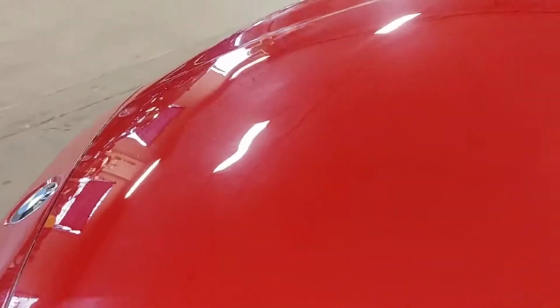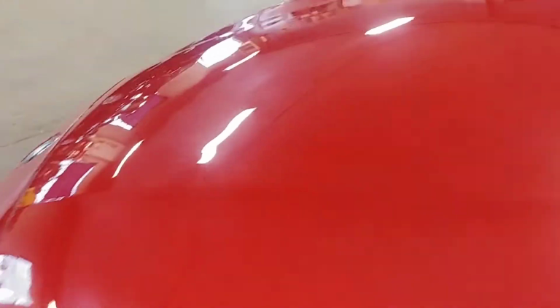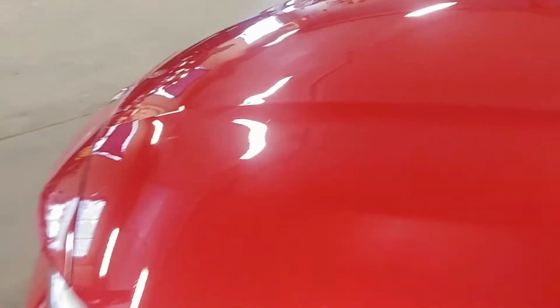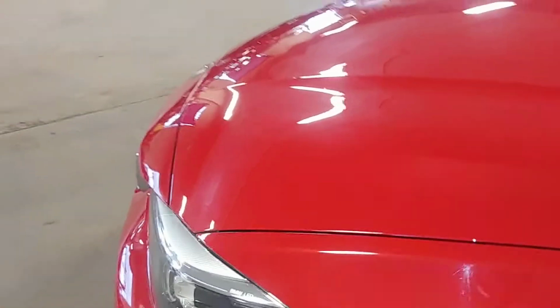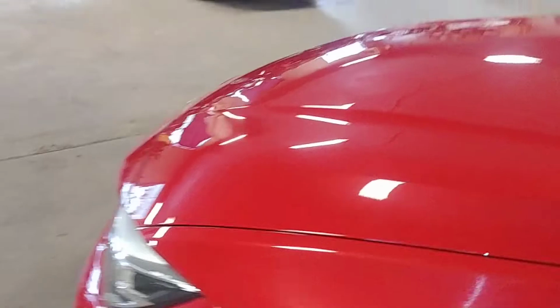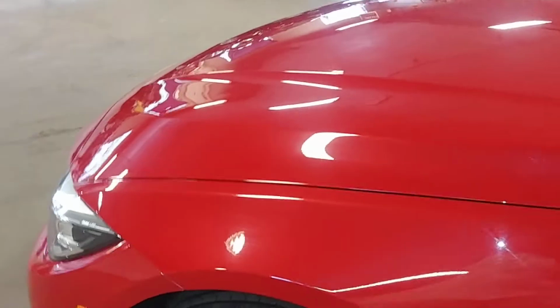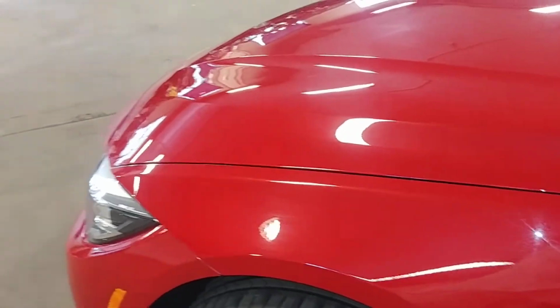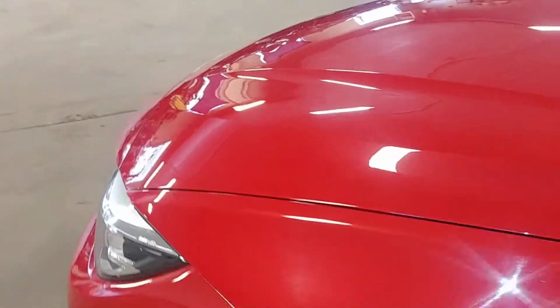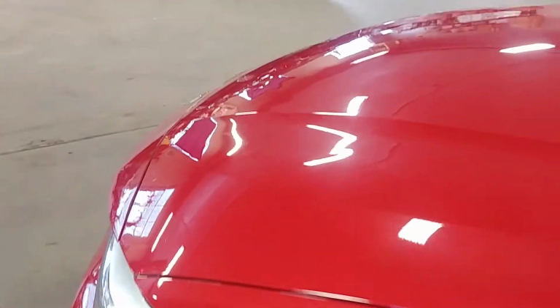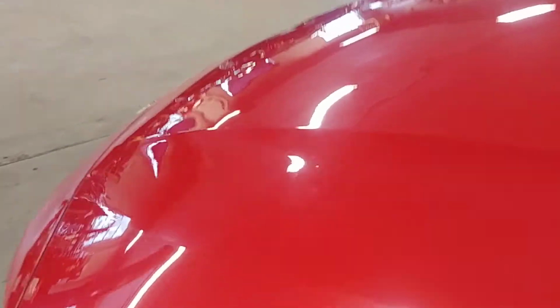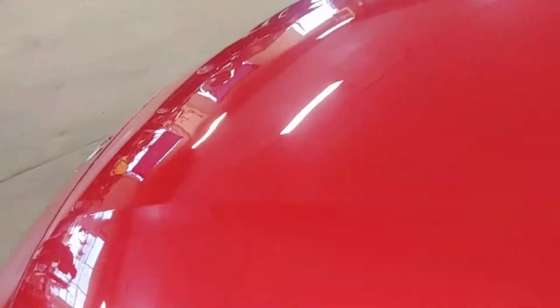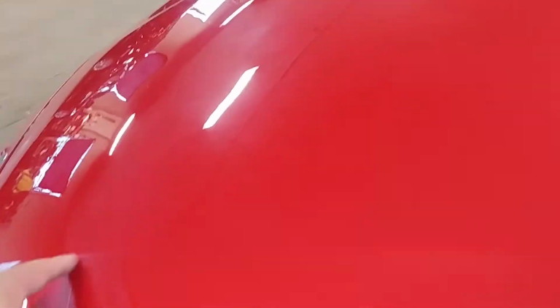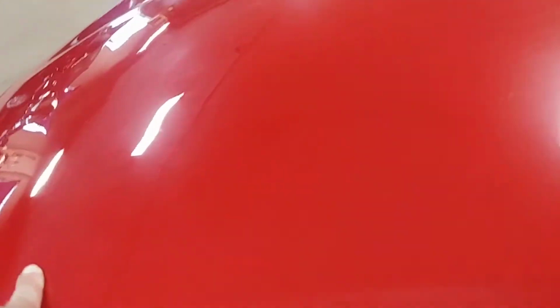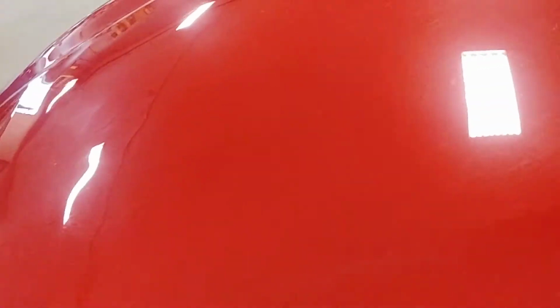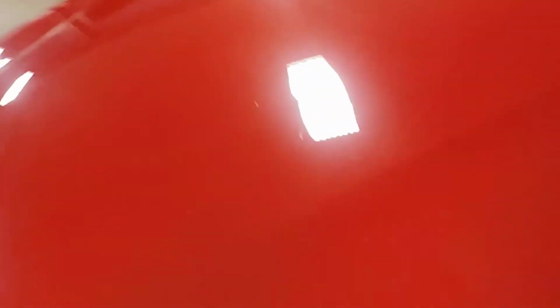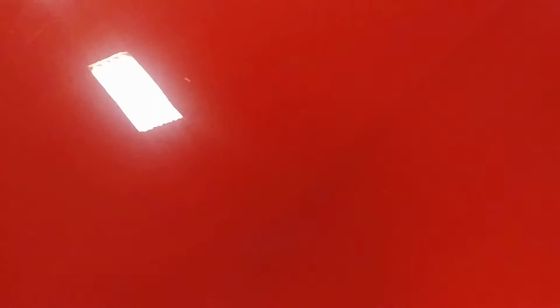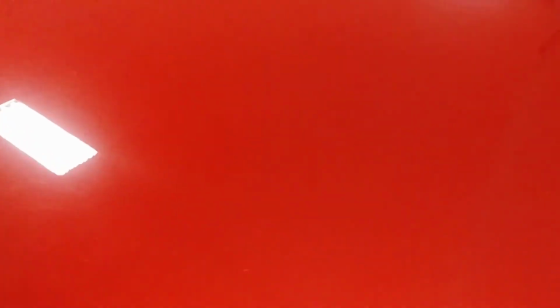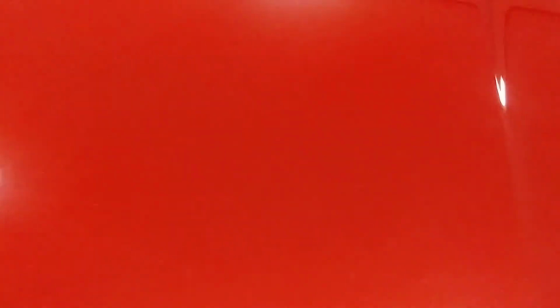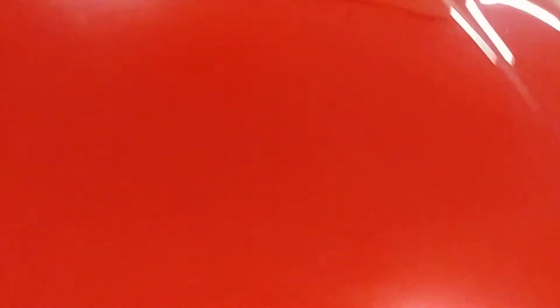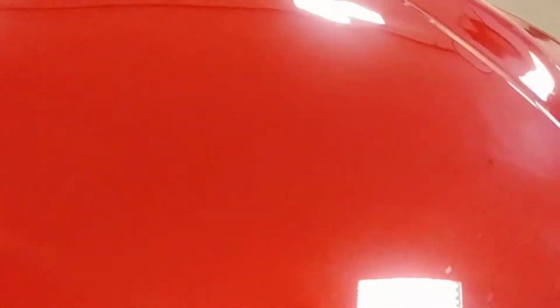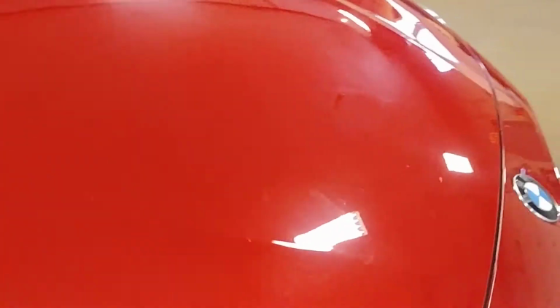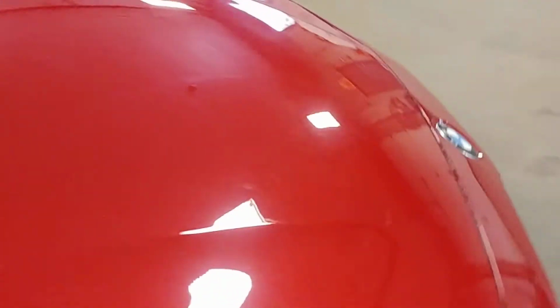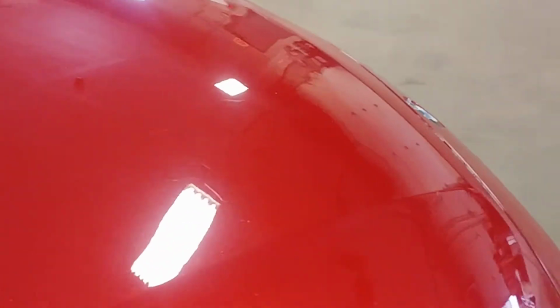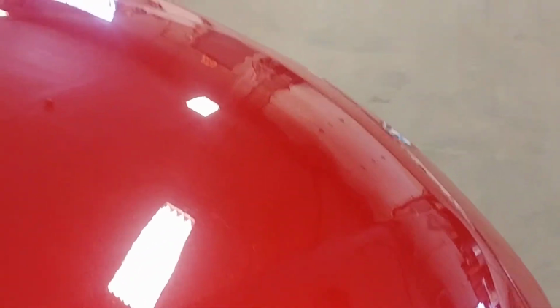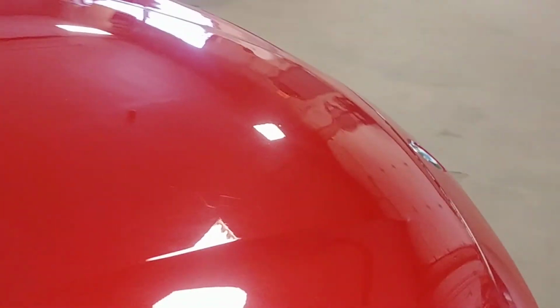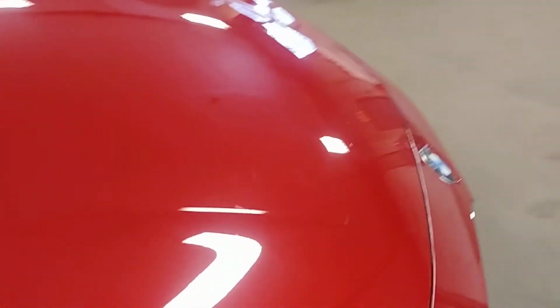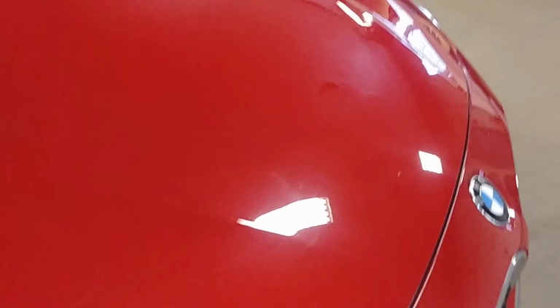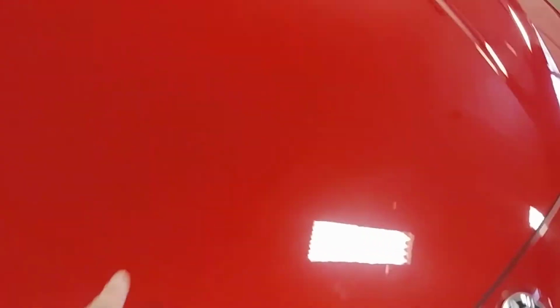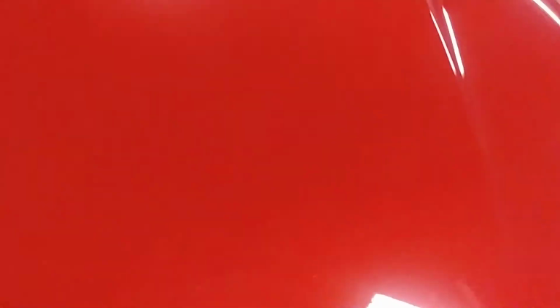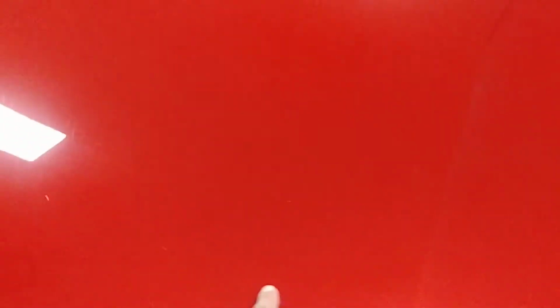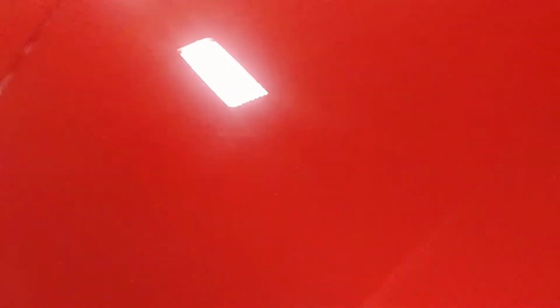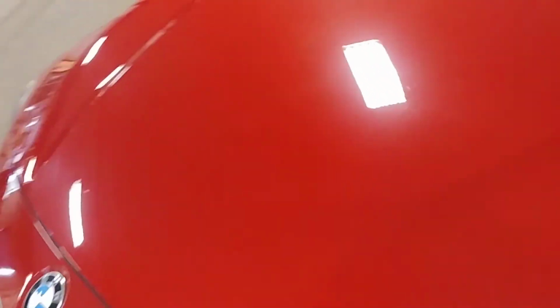PDR work recommended here. I'd say 10 inches or more on this hood, from here all the way over here.